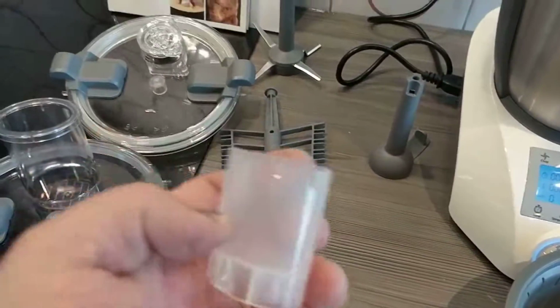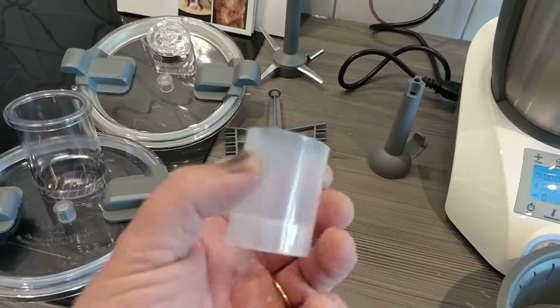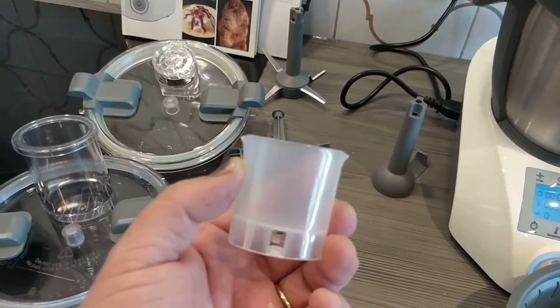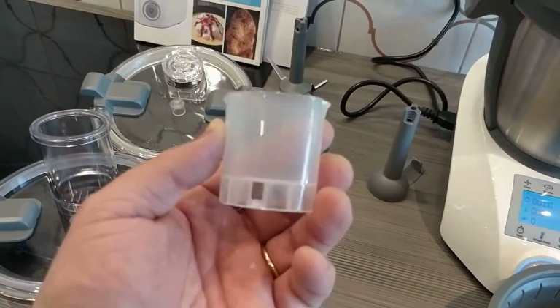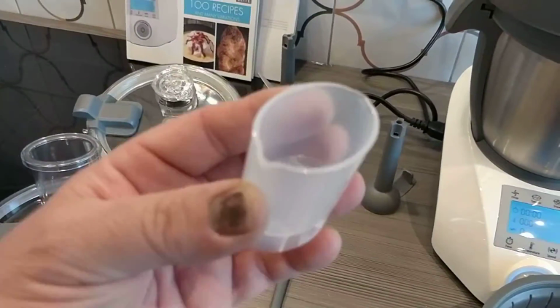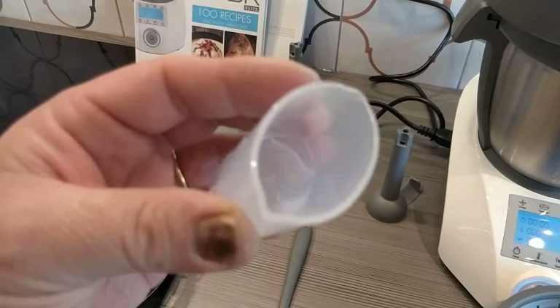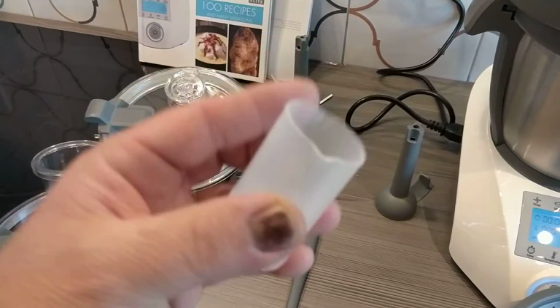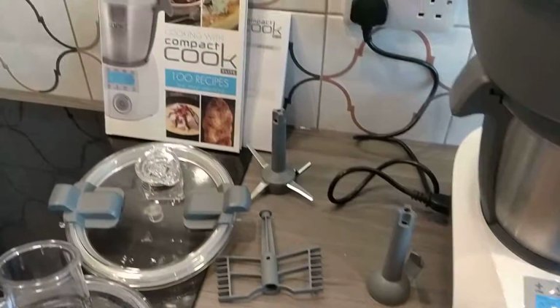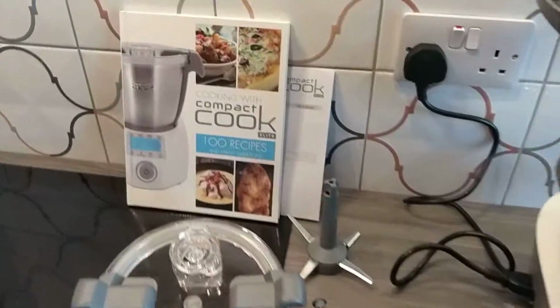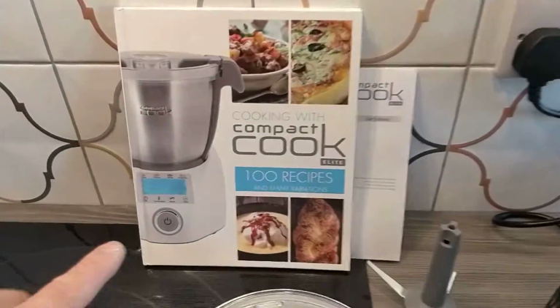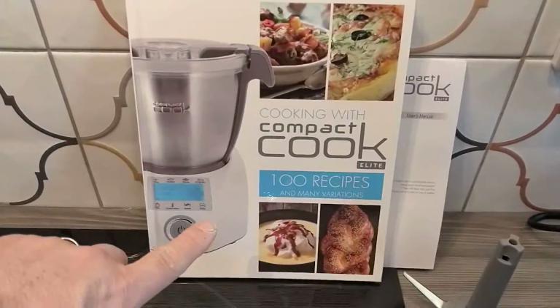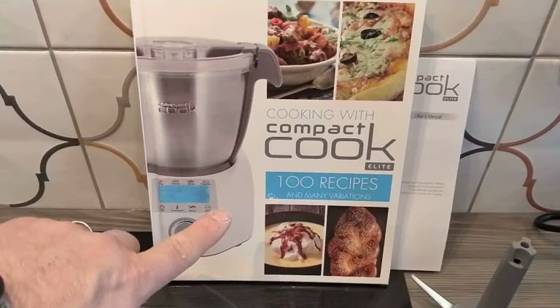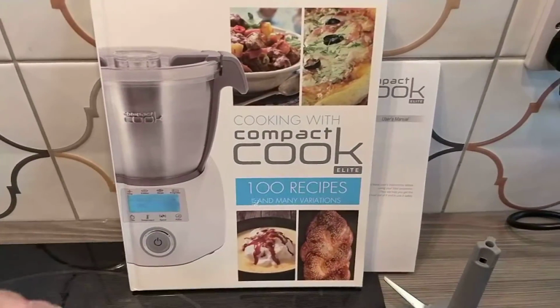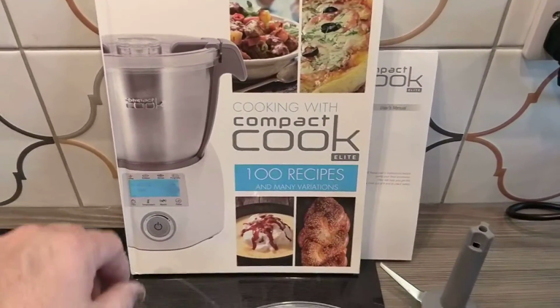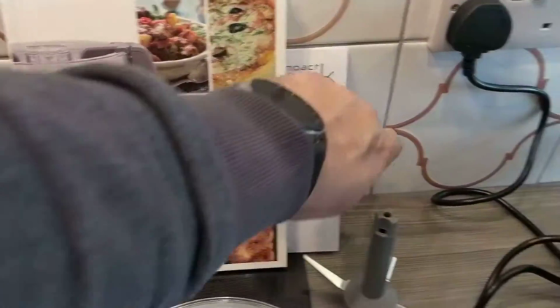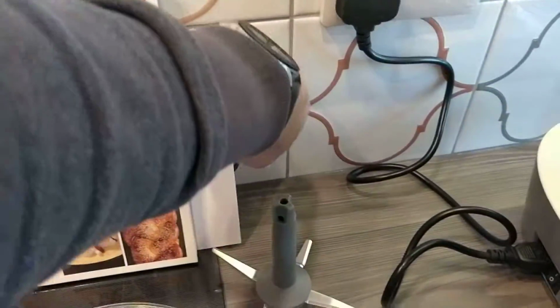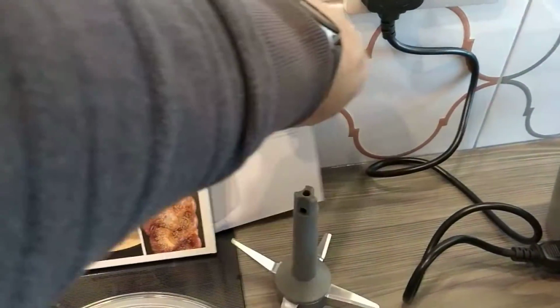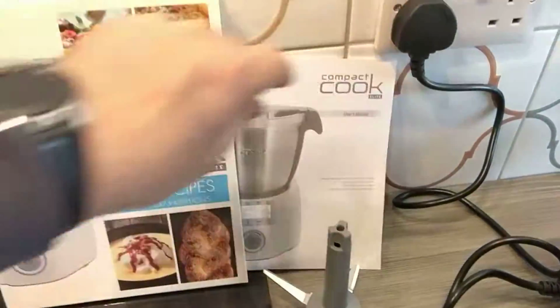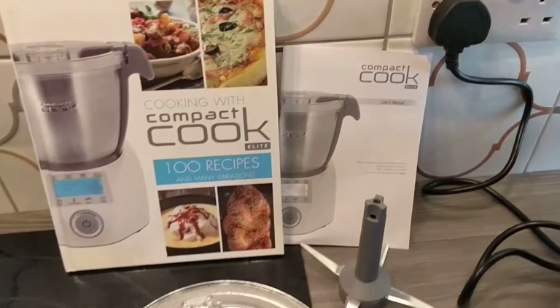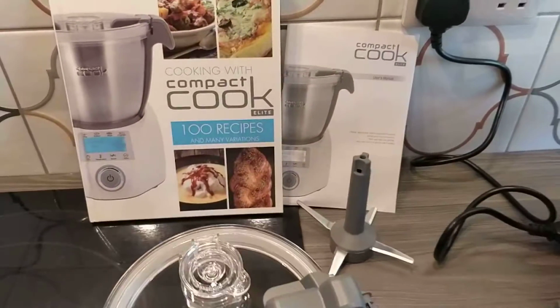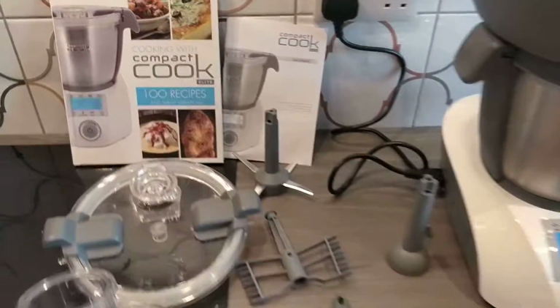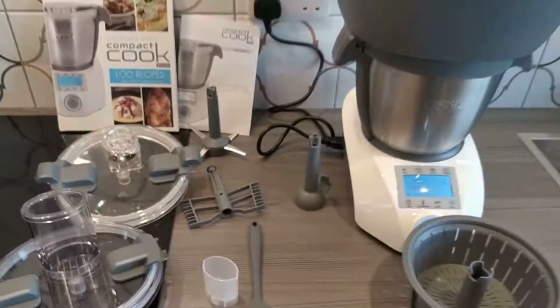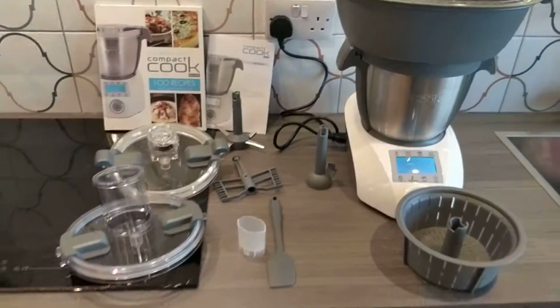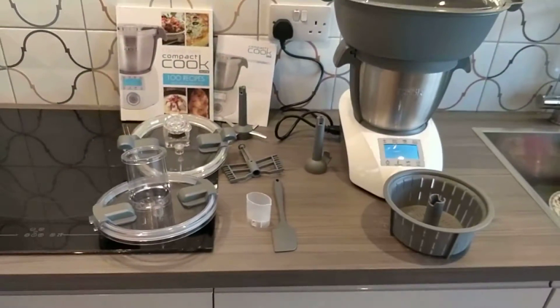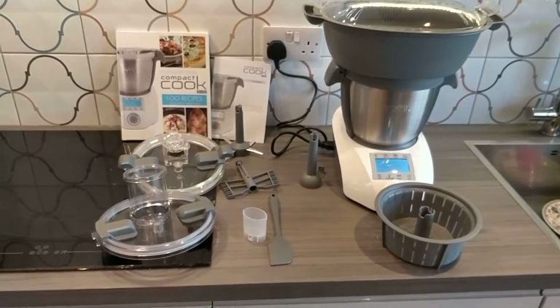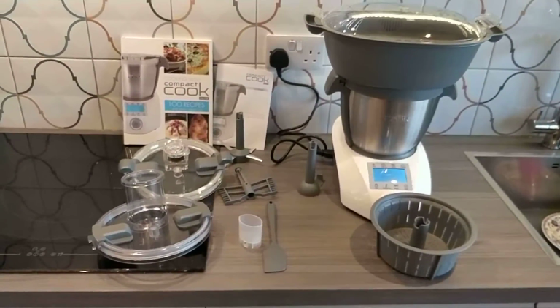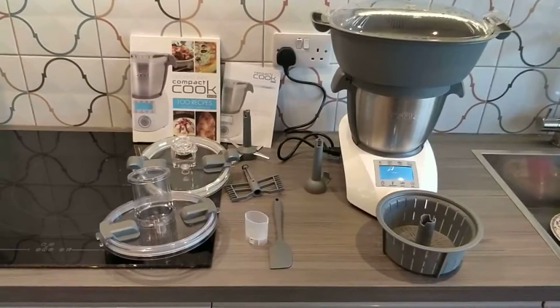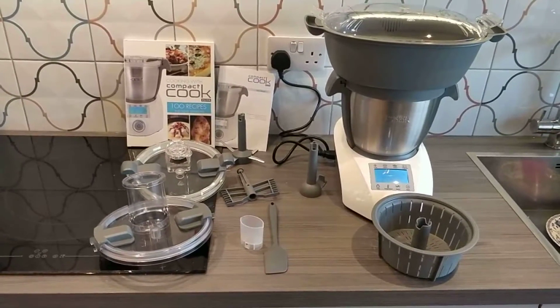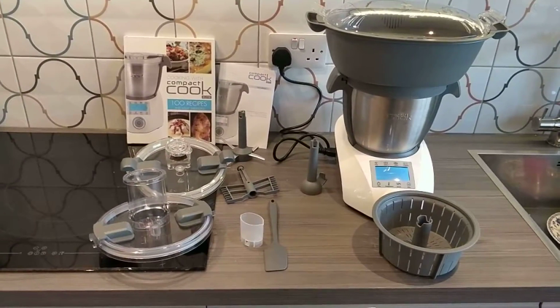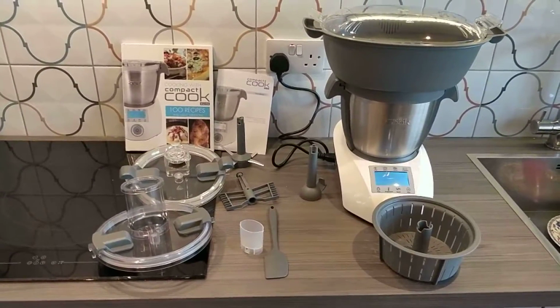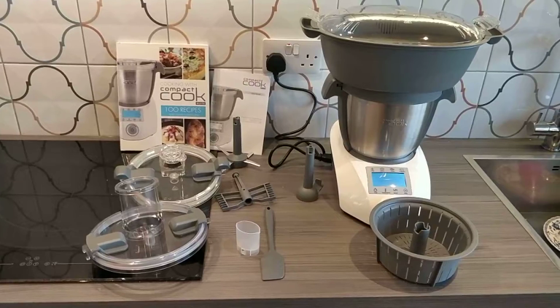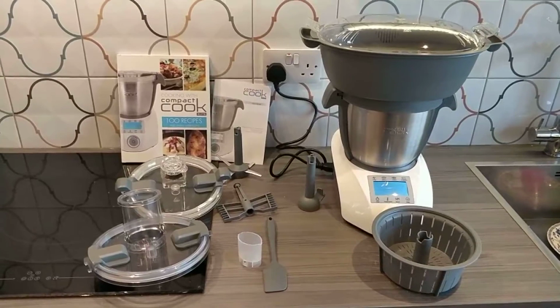This thing I don't really know what it is yet — I haven't seen the manual. It comes with a hundred recipes and a manual. So that's all that comes inside the box. Let's get cooking!